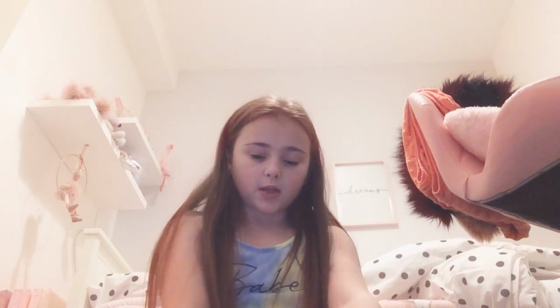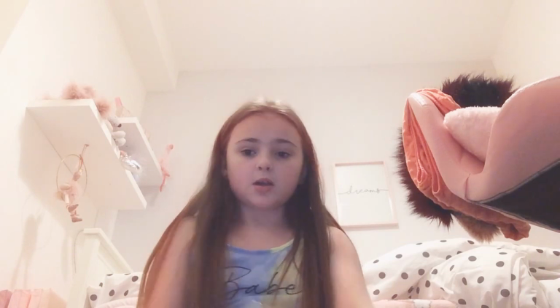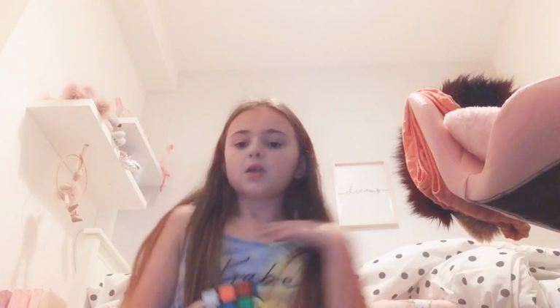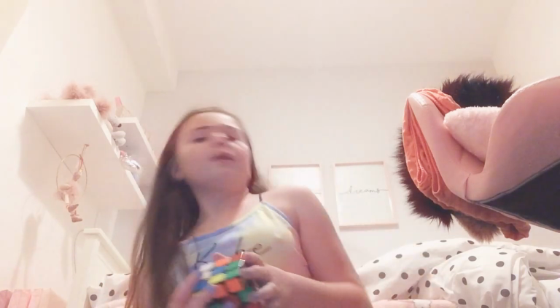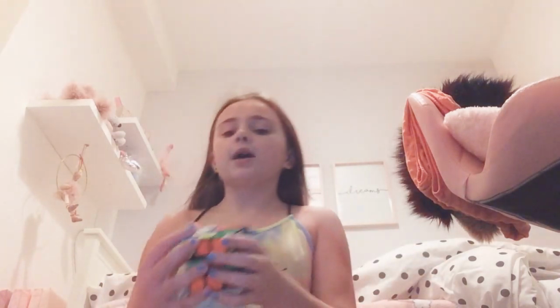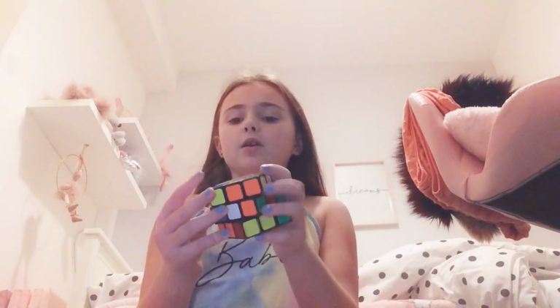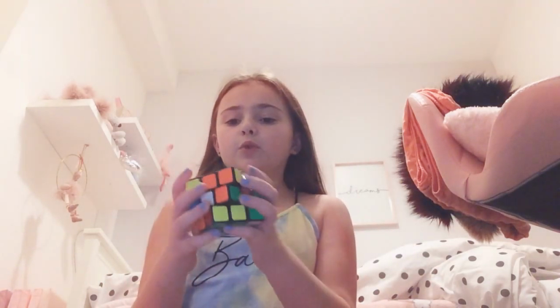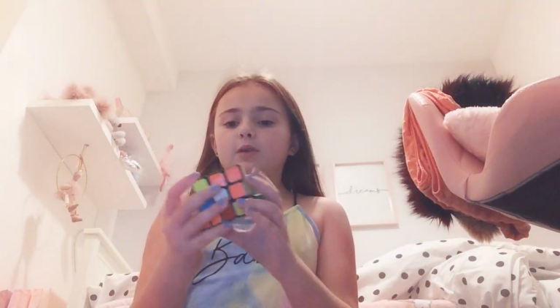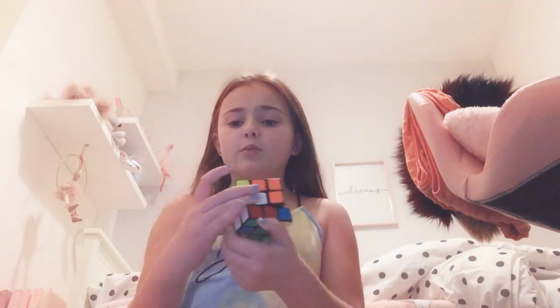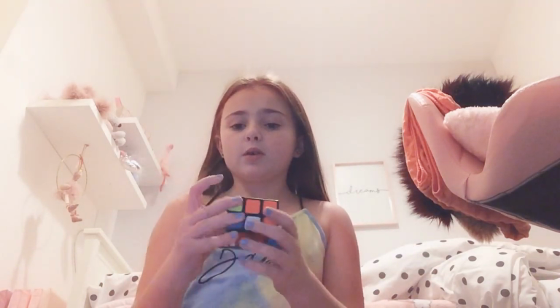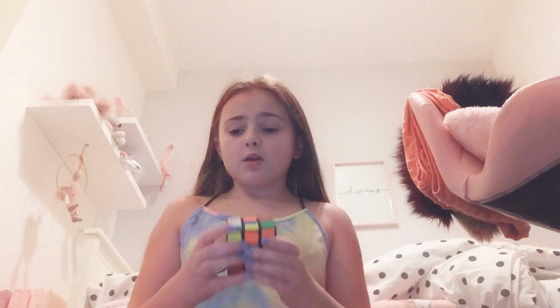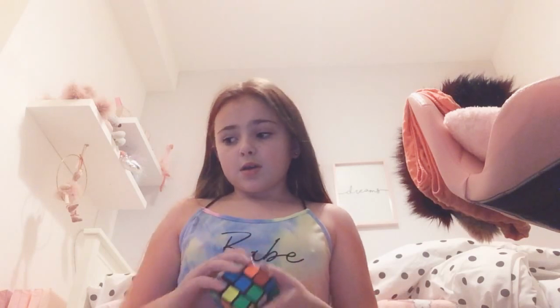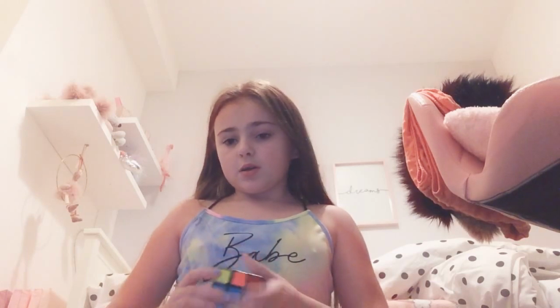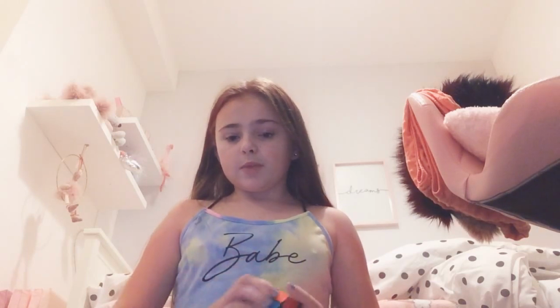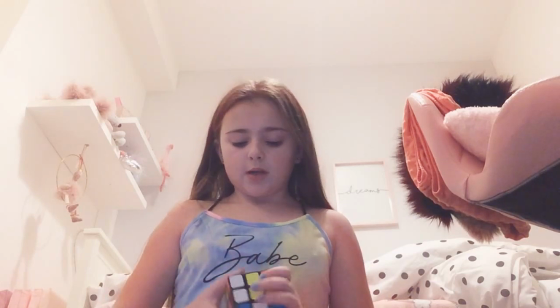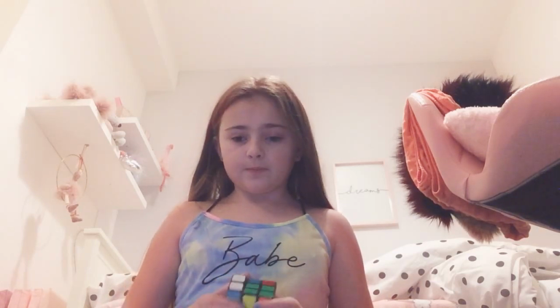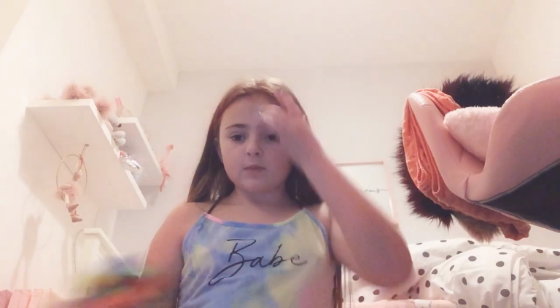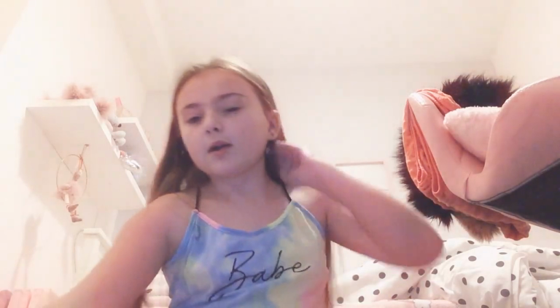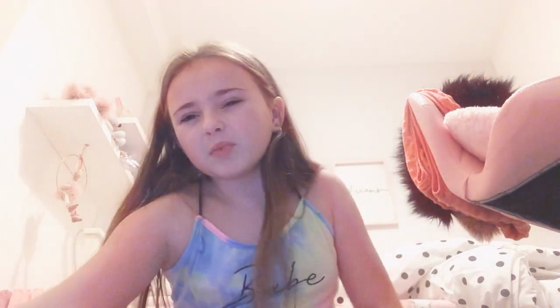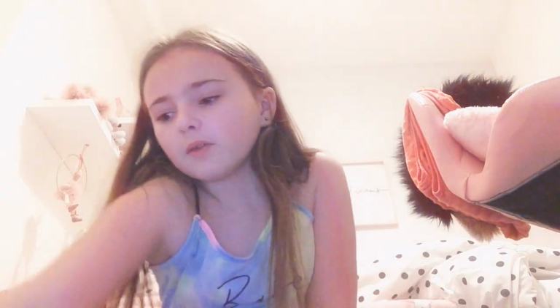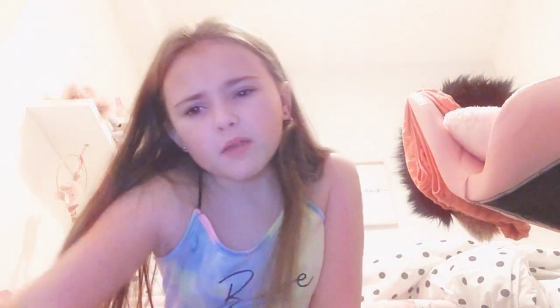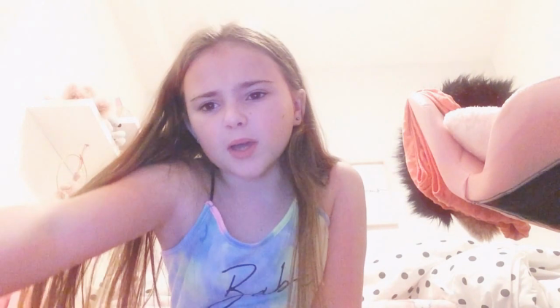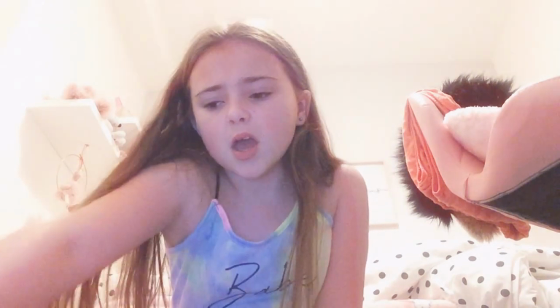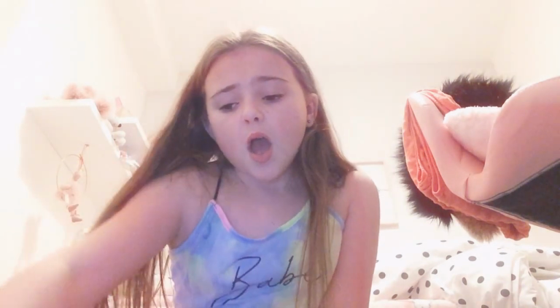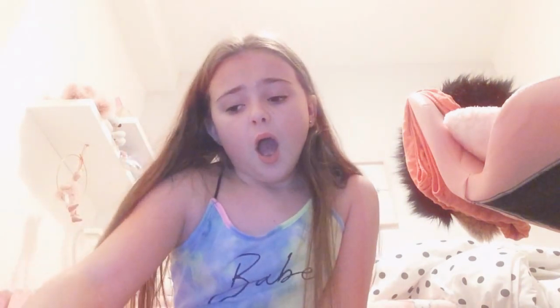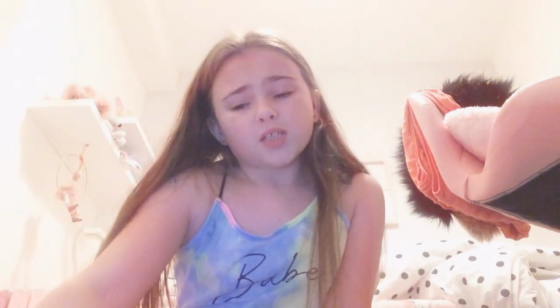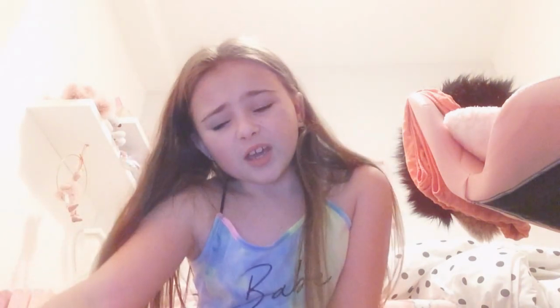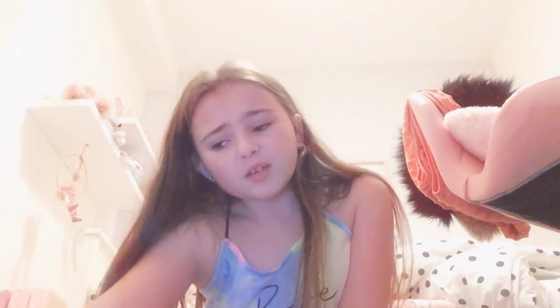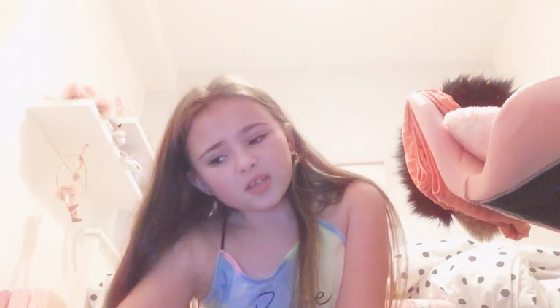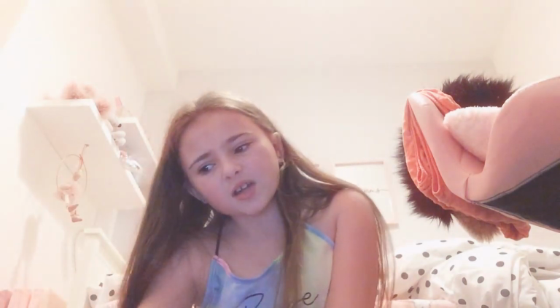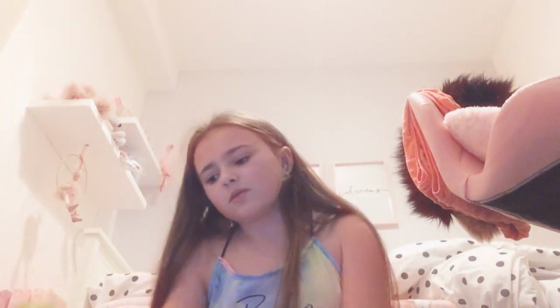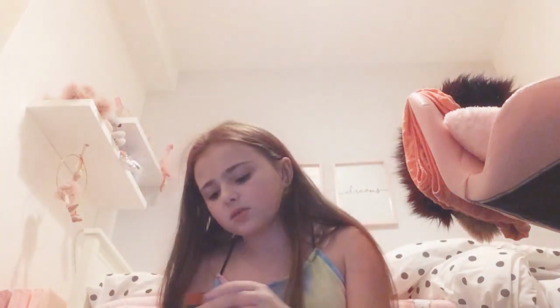Alright, so let's start. First I have a Rubik's Cube. I'm not a big fan of it, so I might rate them. It's okay but it's kind of hard to solve and stuff.